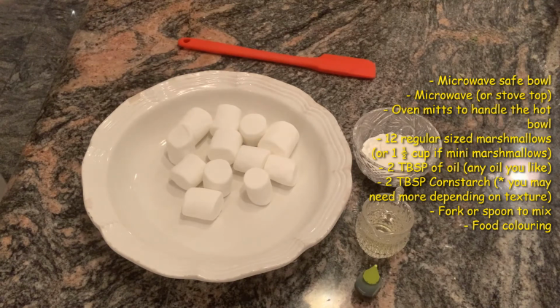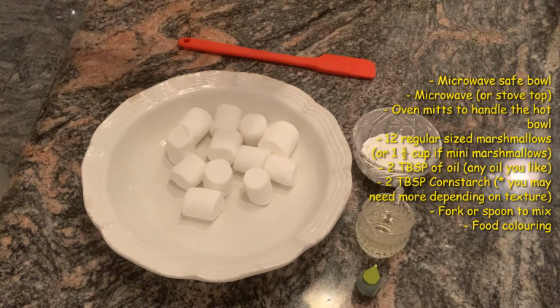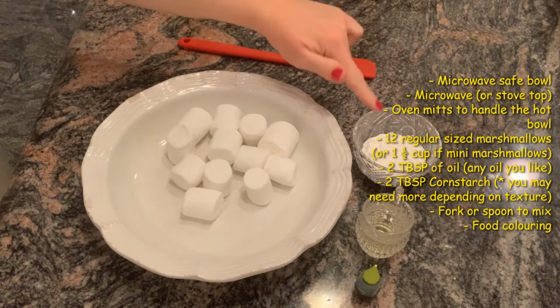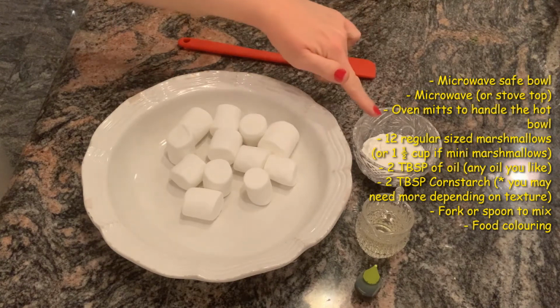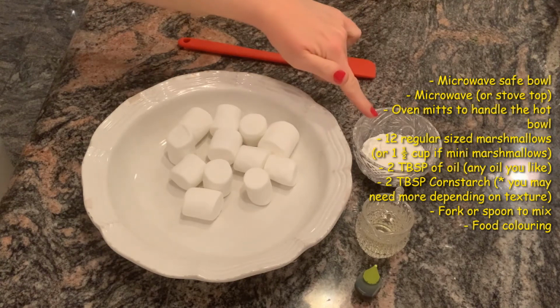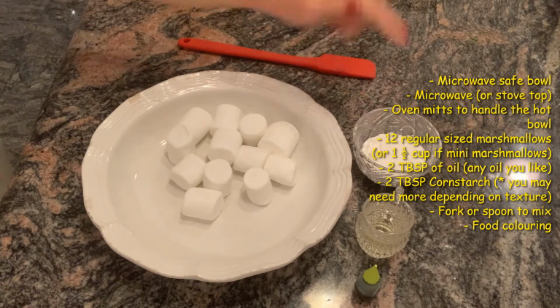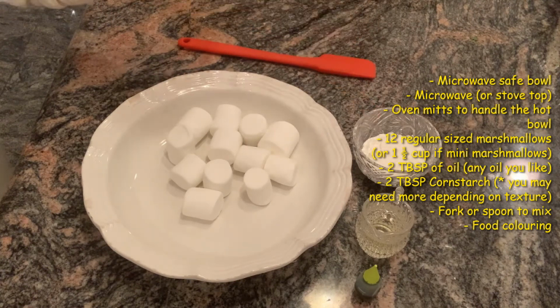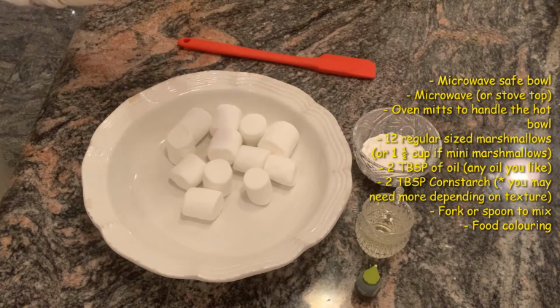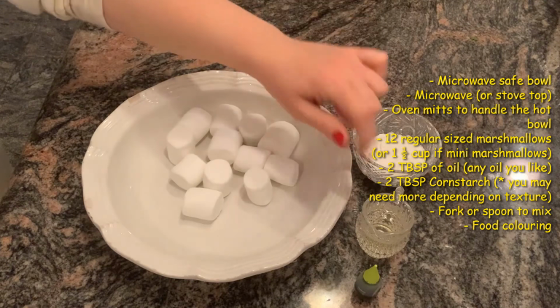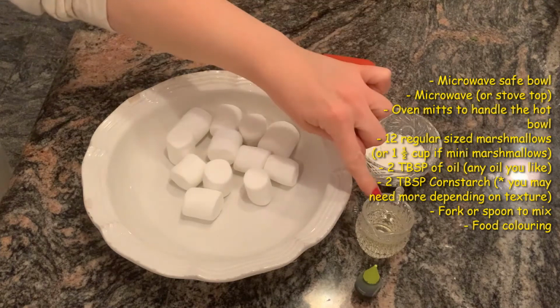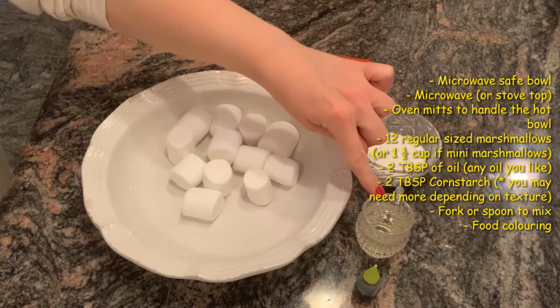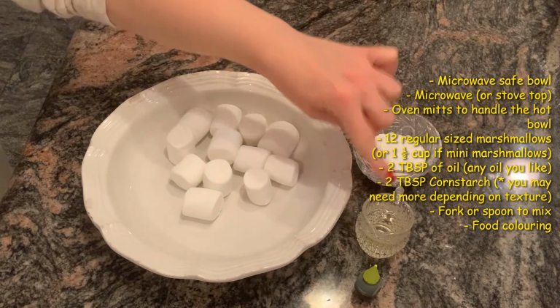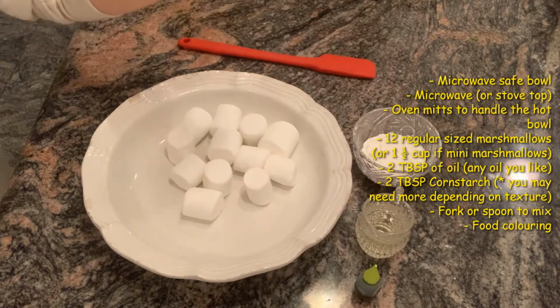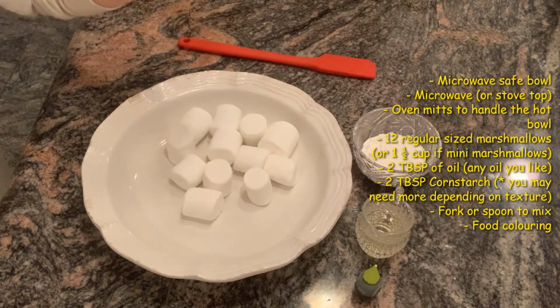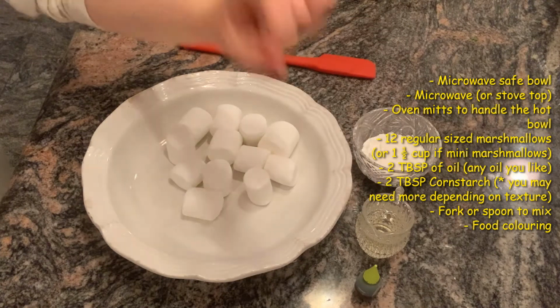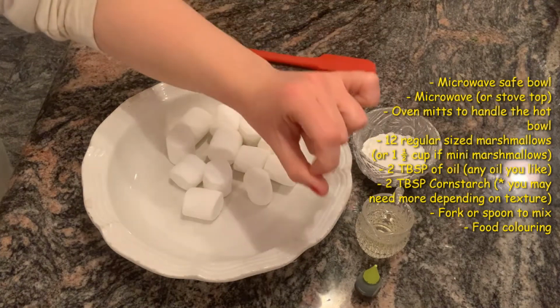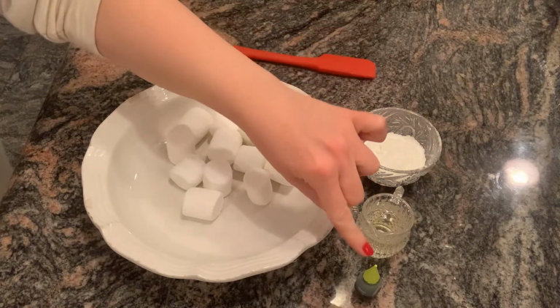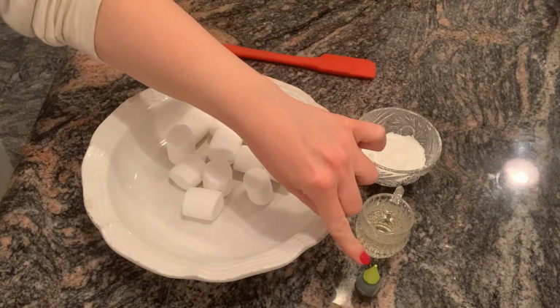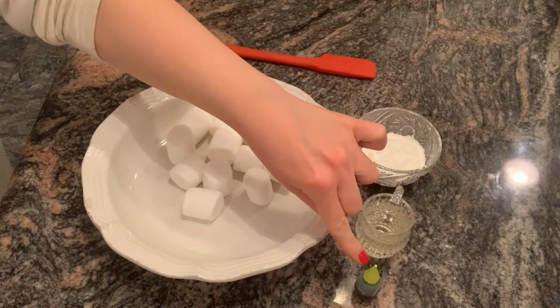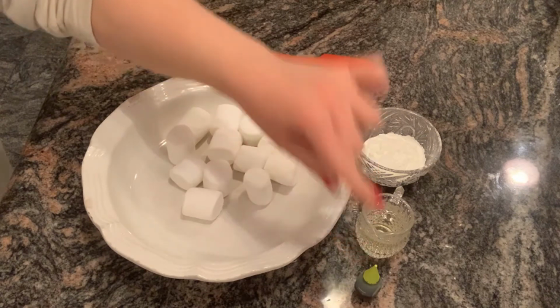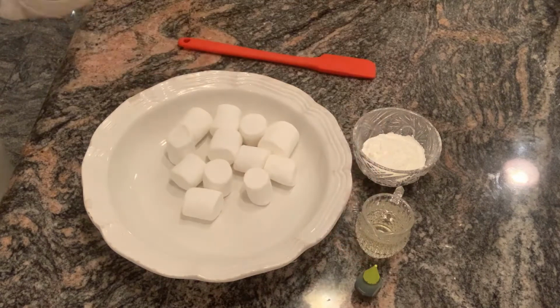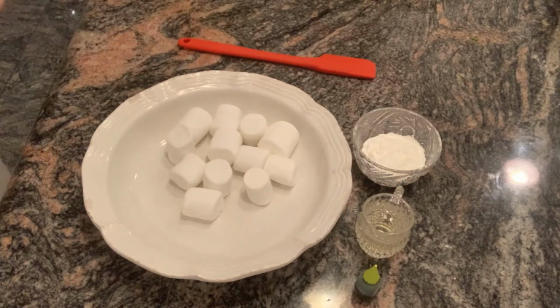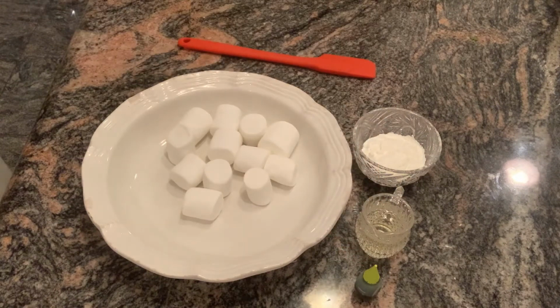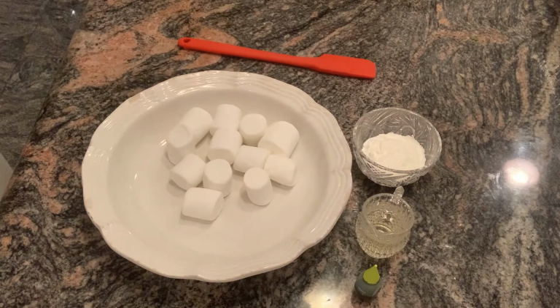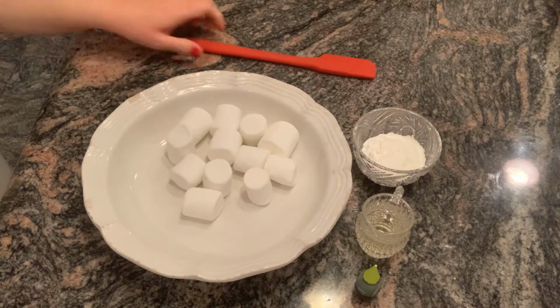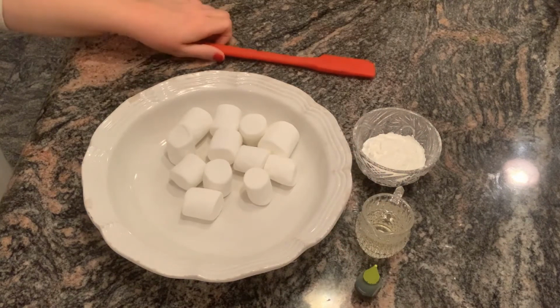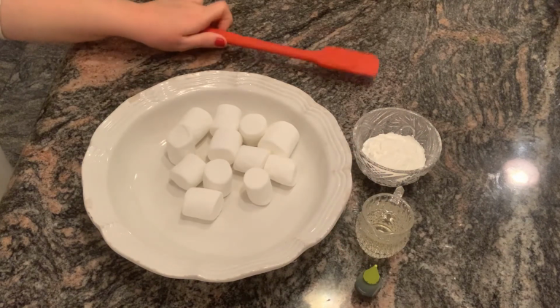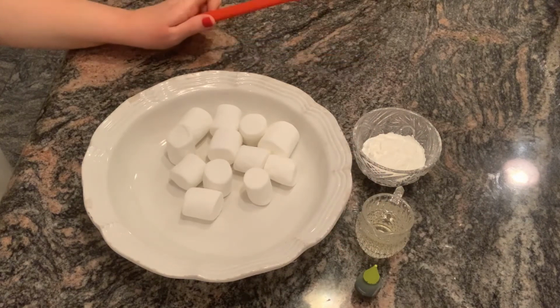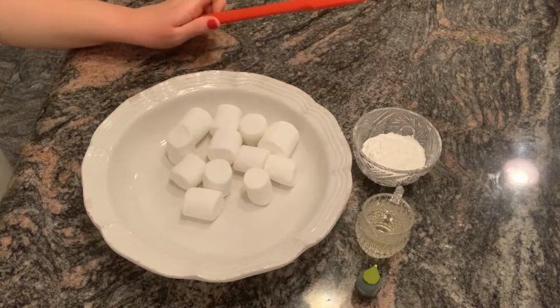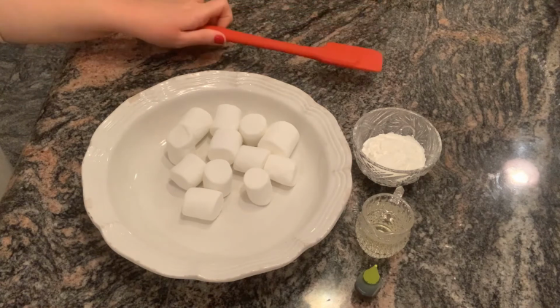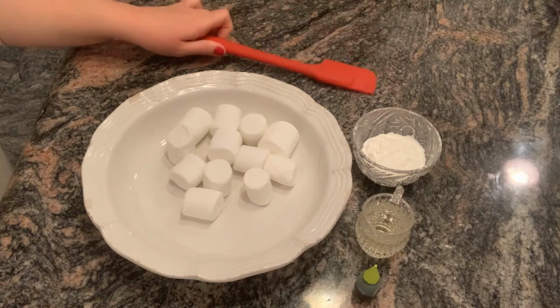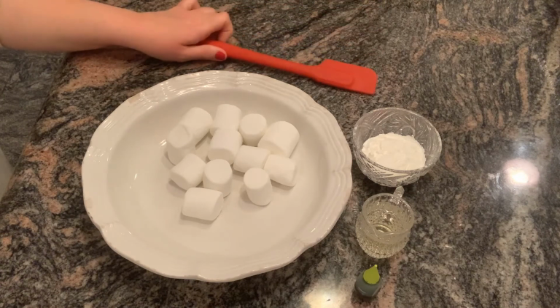You'll also need two tablespoons of cornstarch to start off with, two tablespoons of any oil of your choice, some food coloring, as well as a fork, spoon, or mixing spoon to mix everything up.